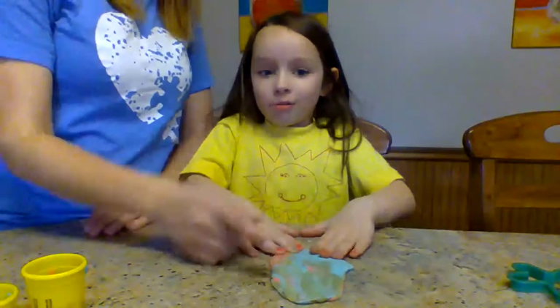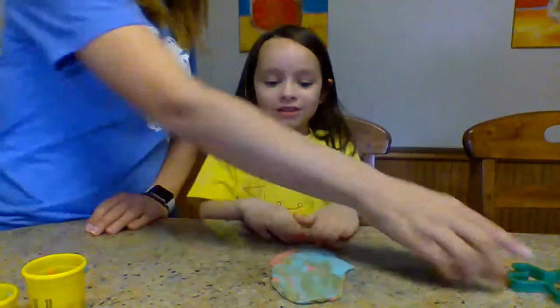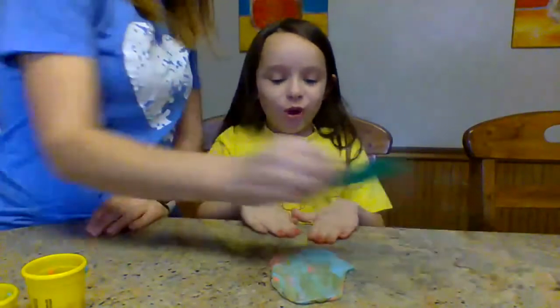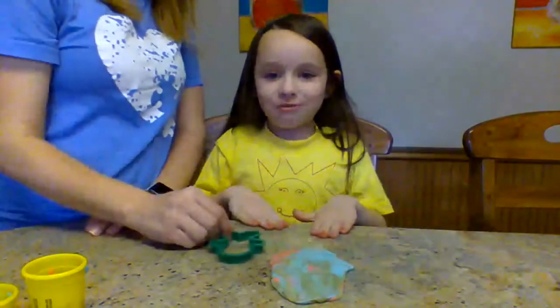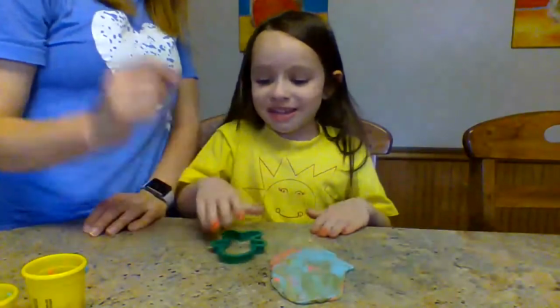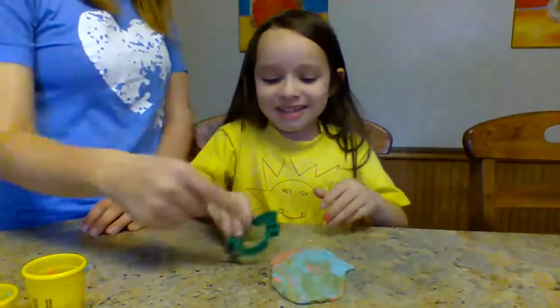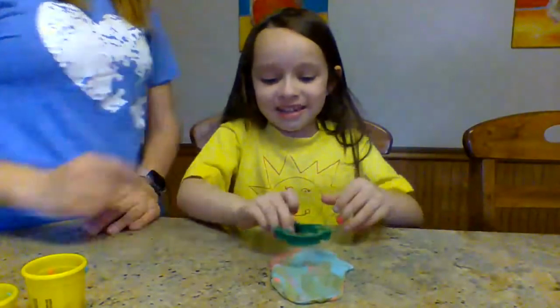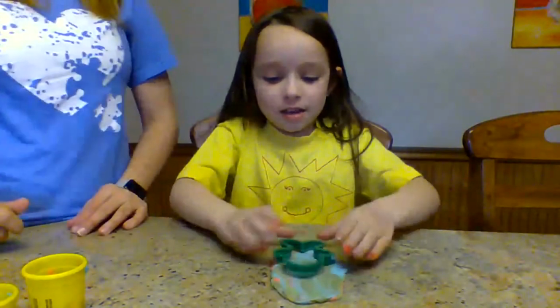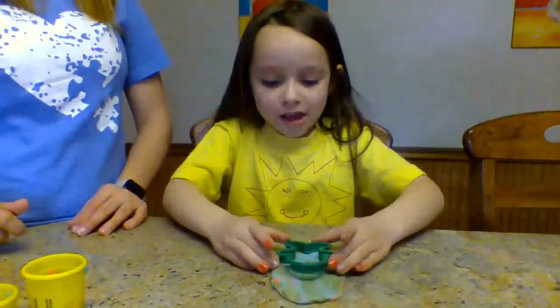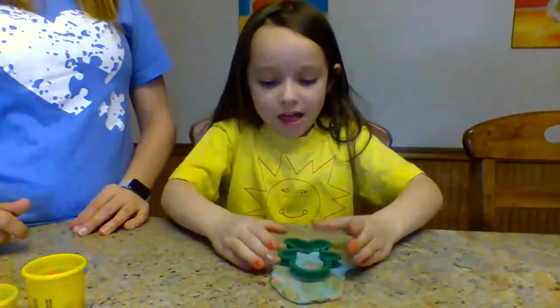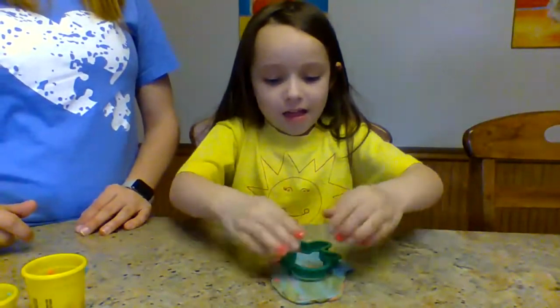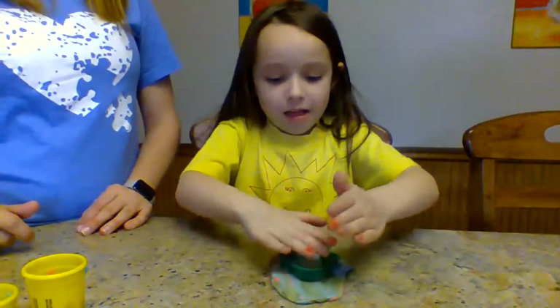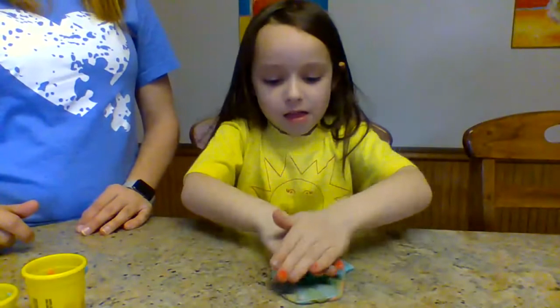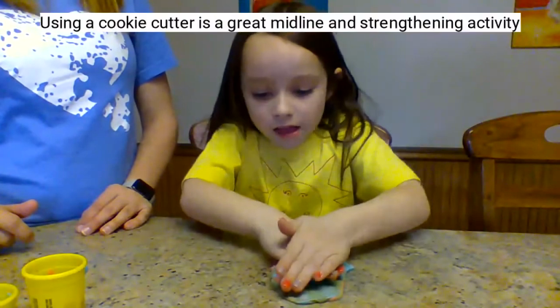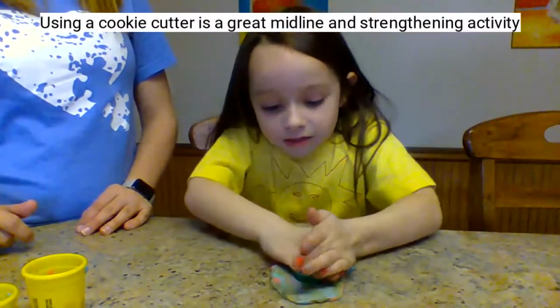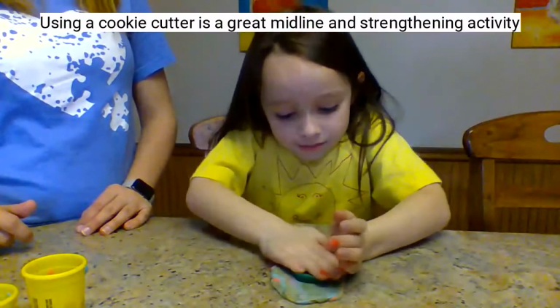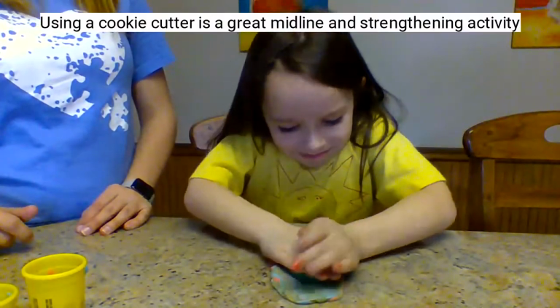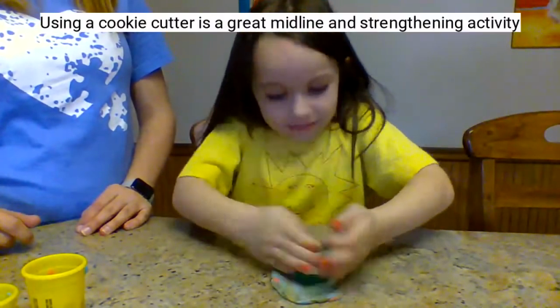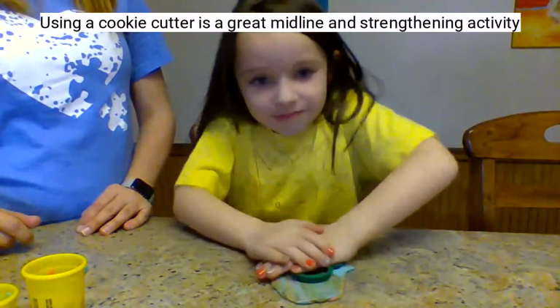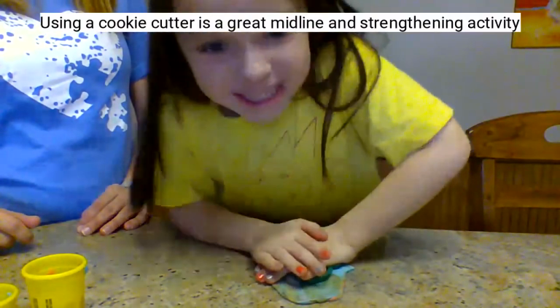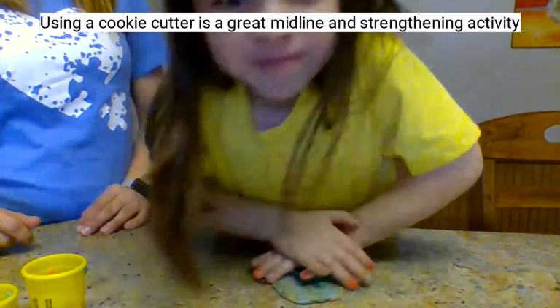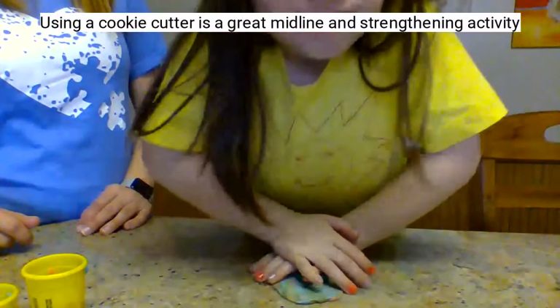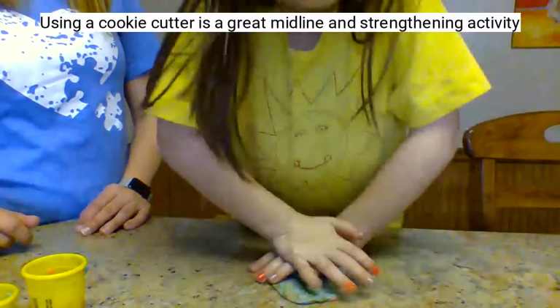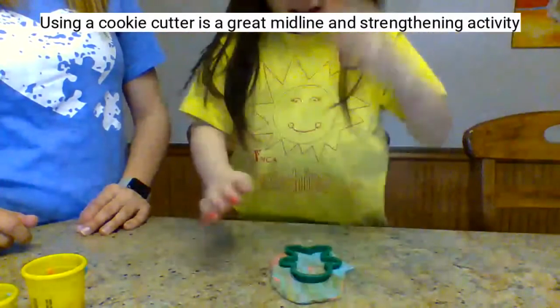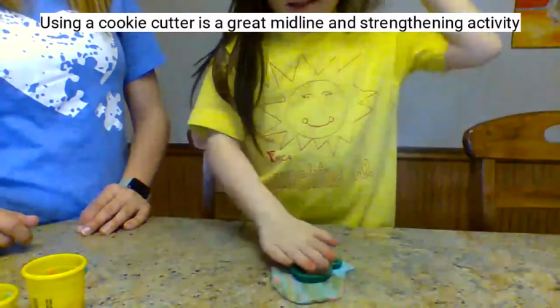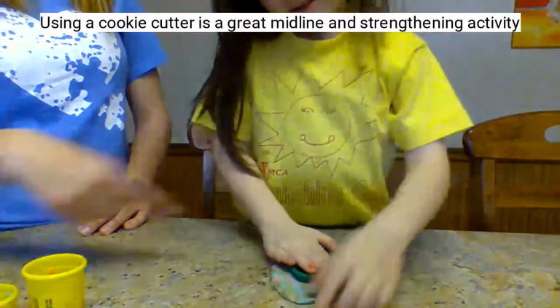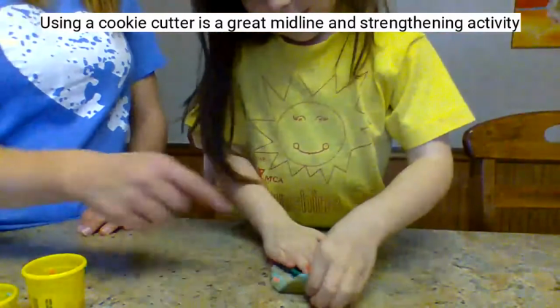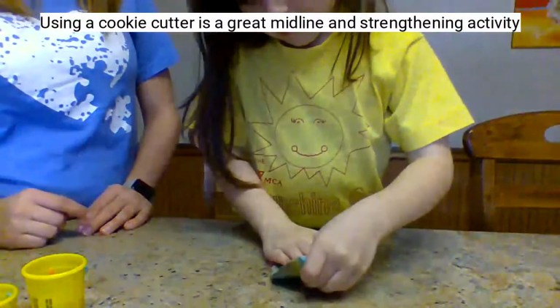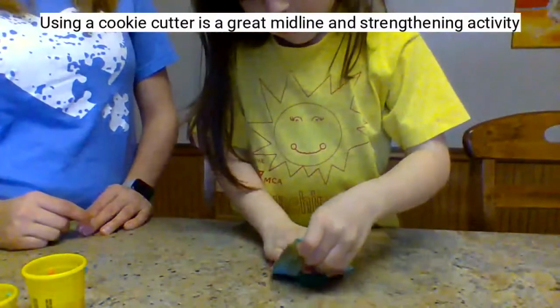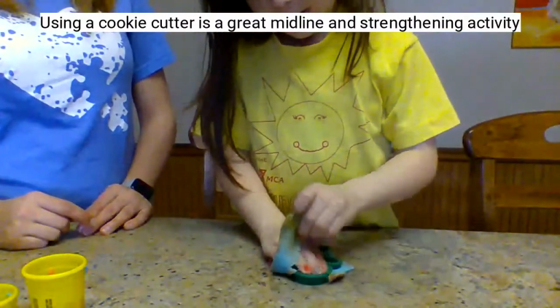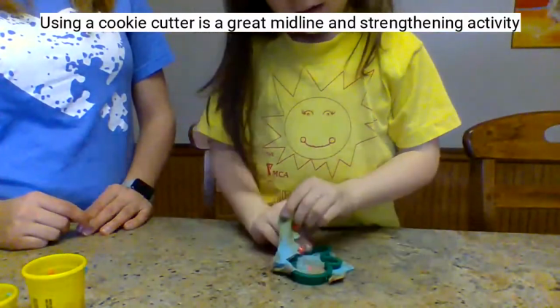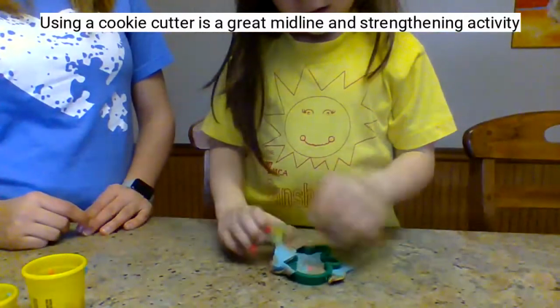Okay Ava, I want an actual rolling pin. Can you push that down and see what you're going to make. See if it works. Push hard. You might have to get up on your knees. Good job Nikki. Pull it out. You got it, girlfriend.